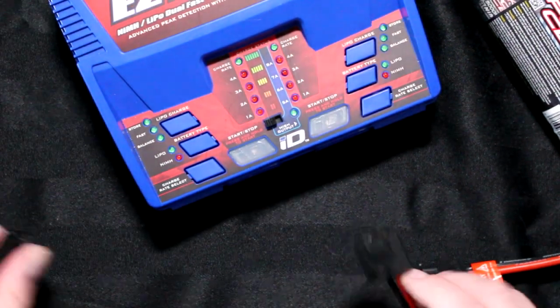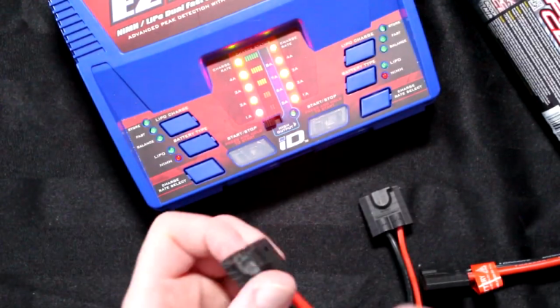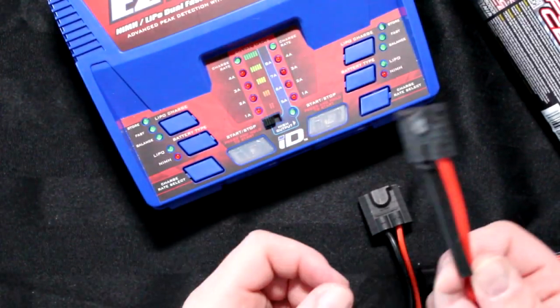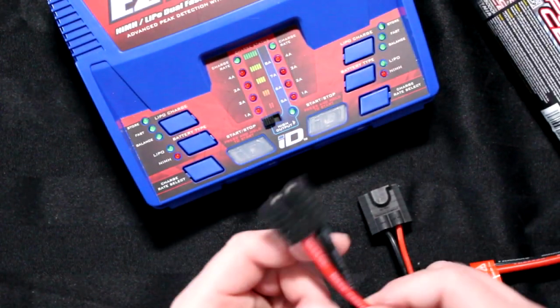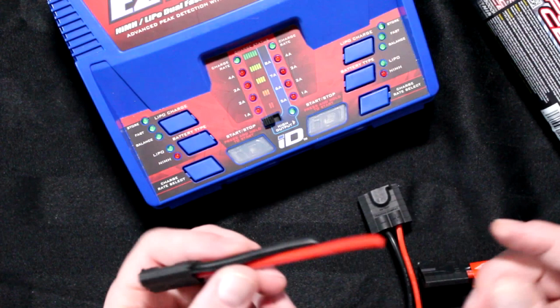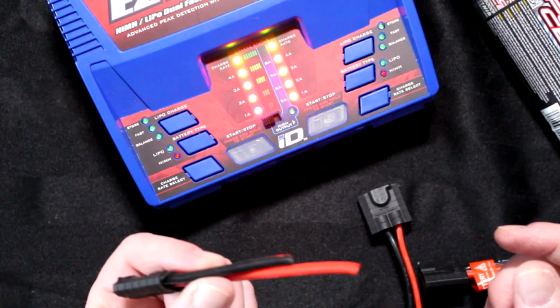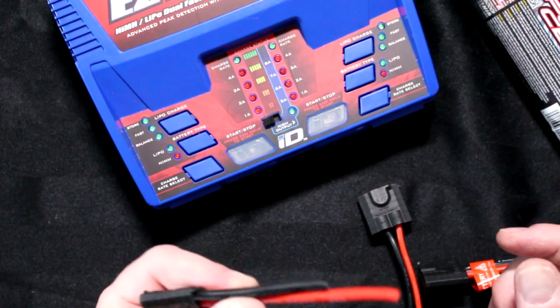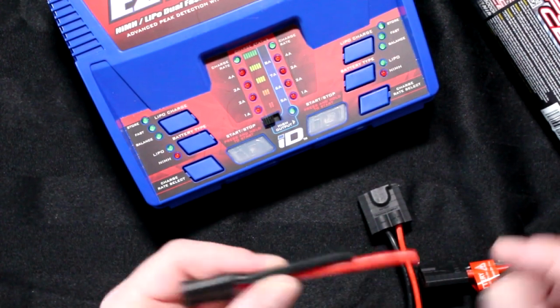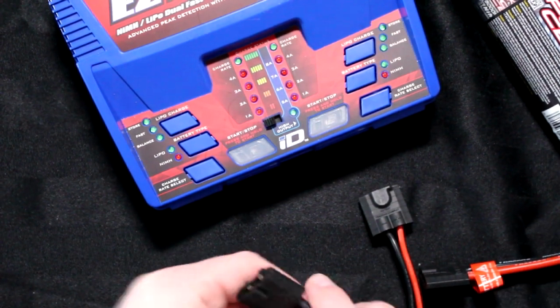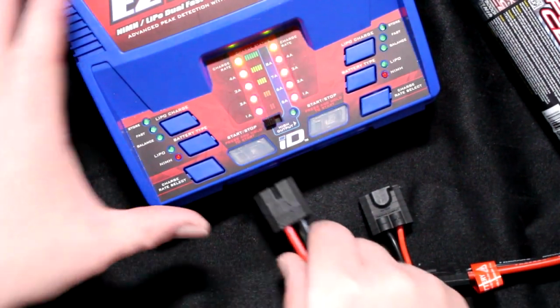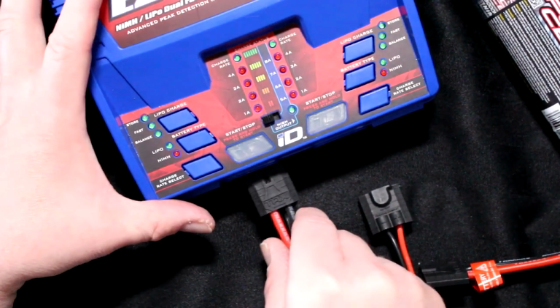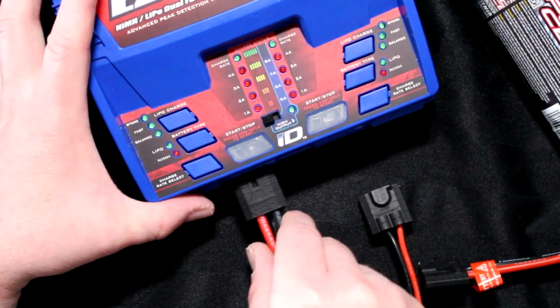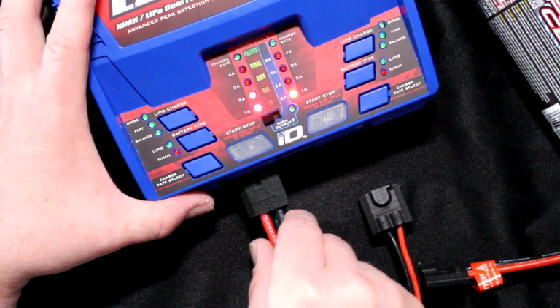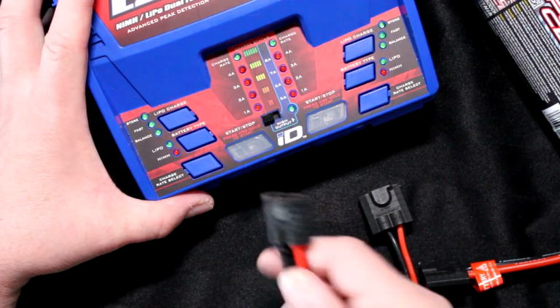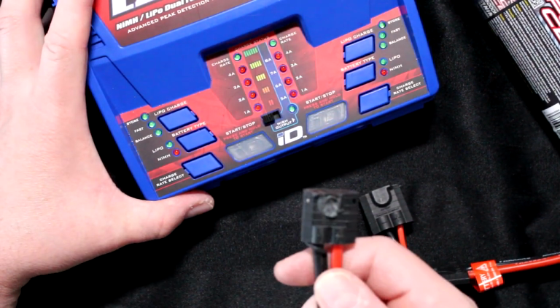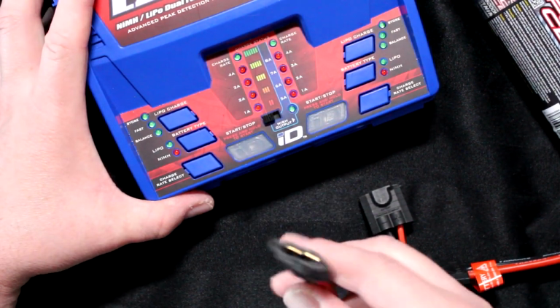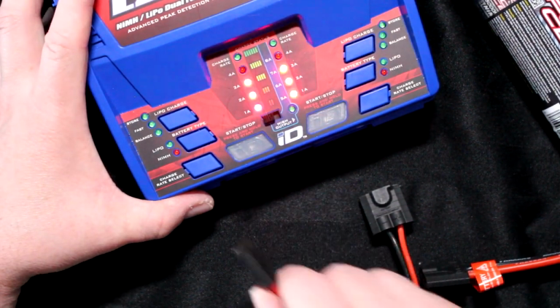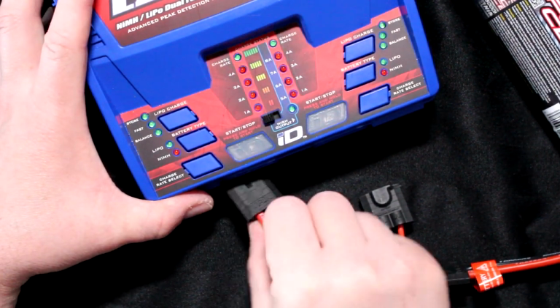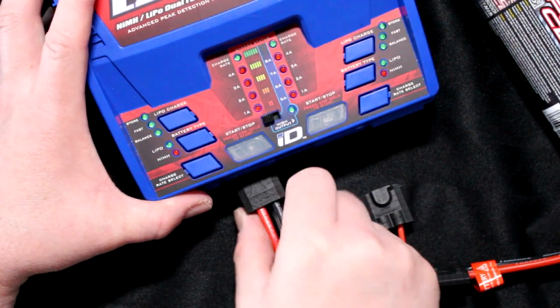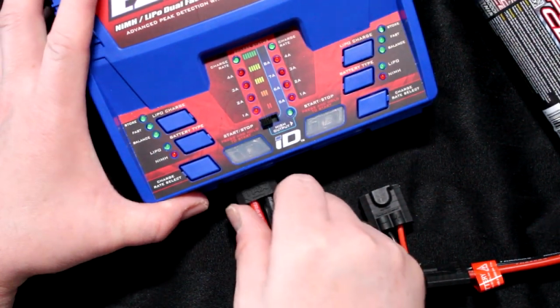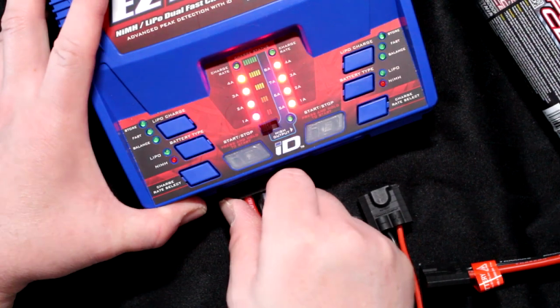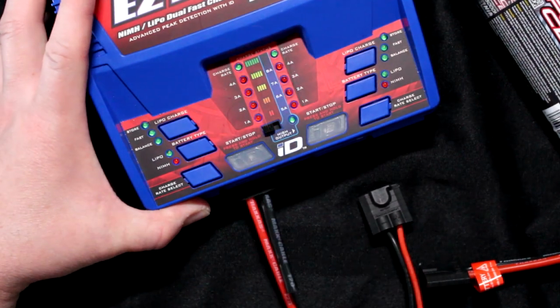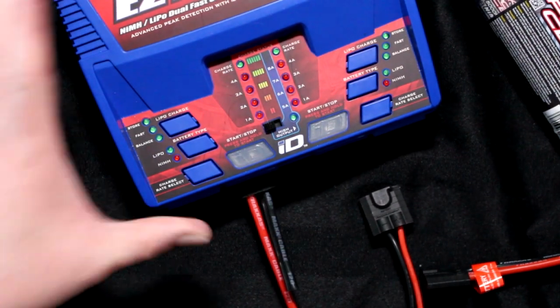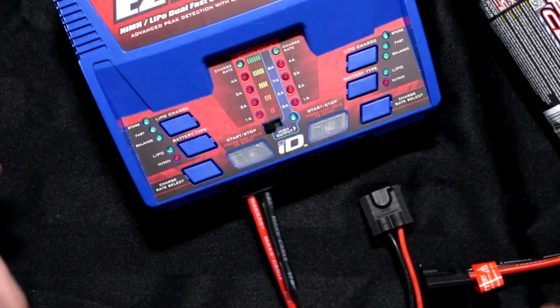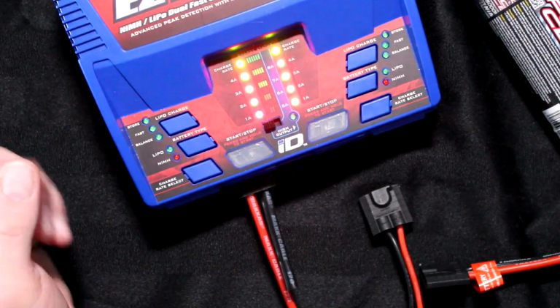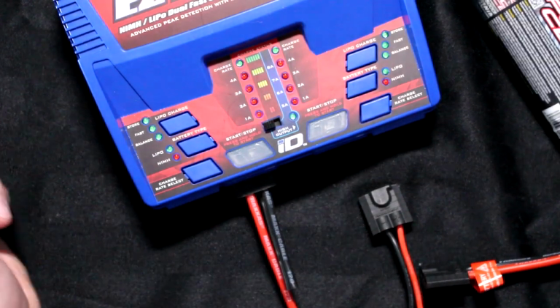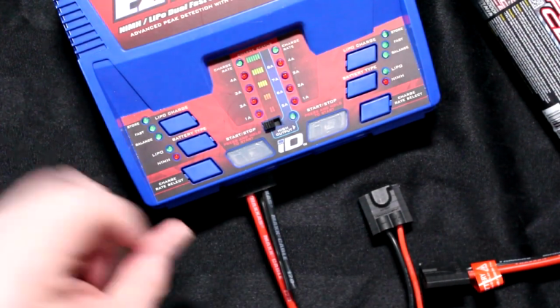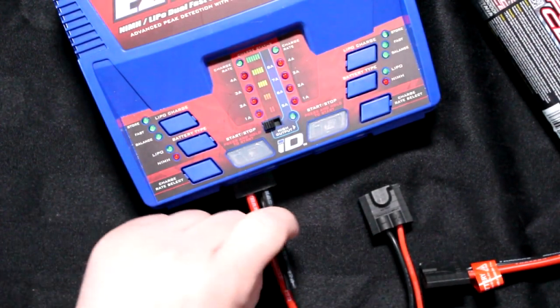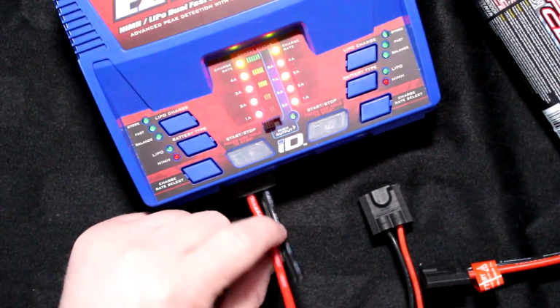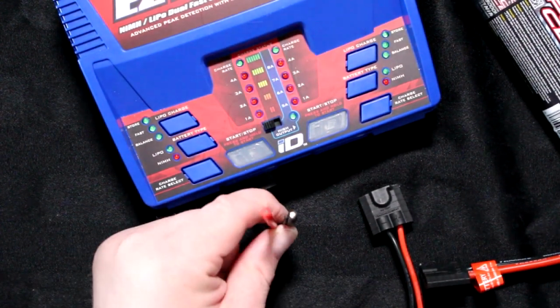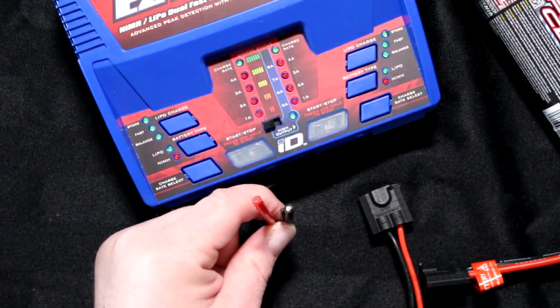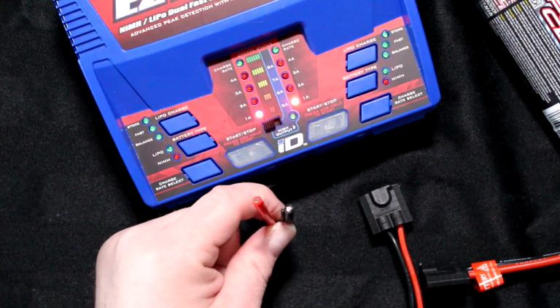Even if I take a connector that has no battery on it — it still has the chip, but it won't do anything because it doesn't see any current.